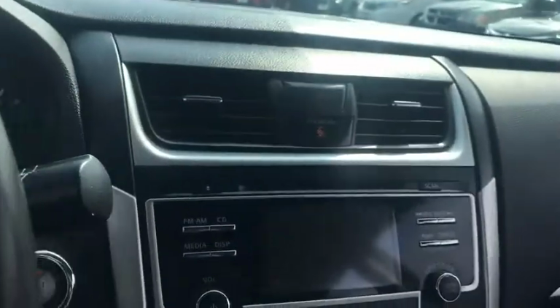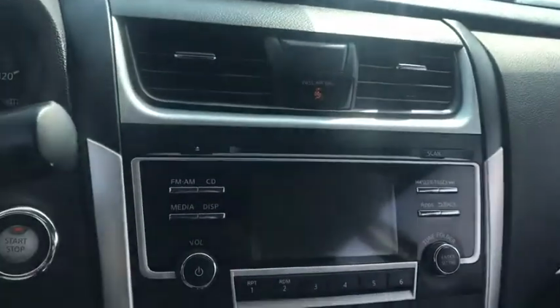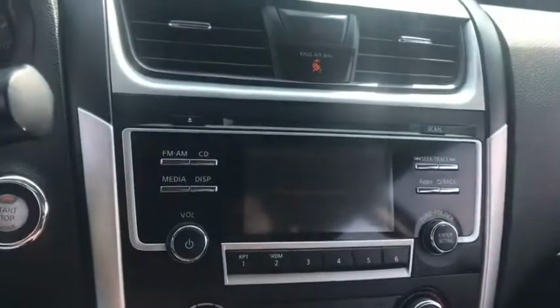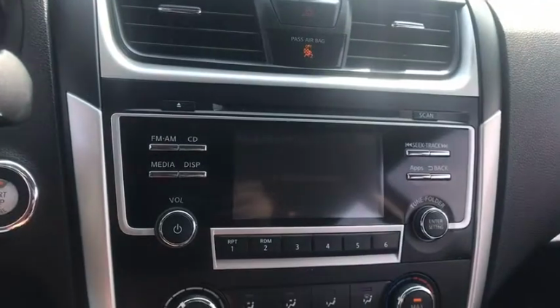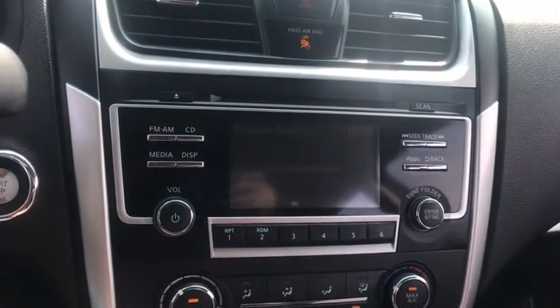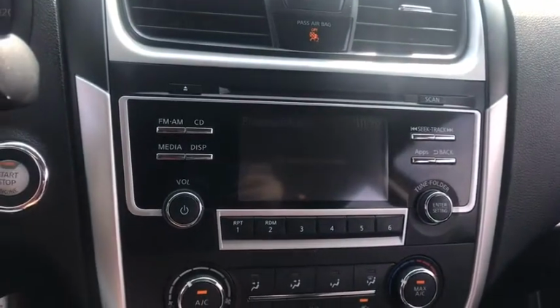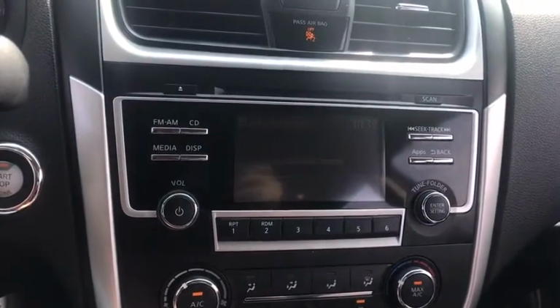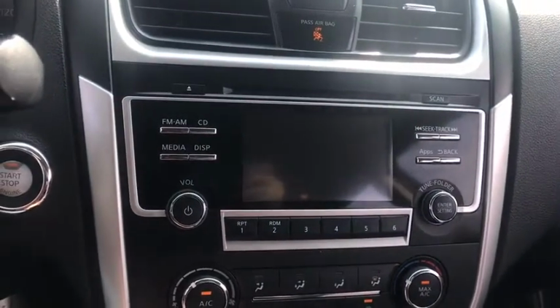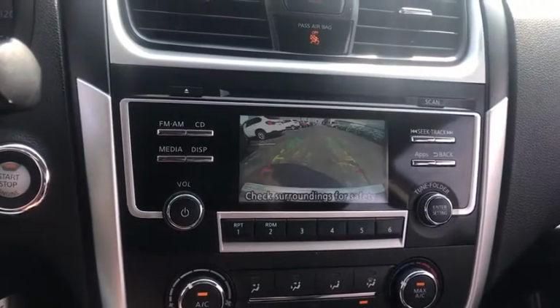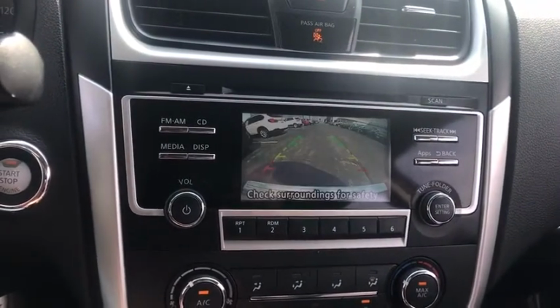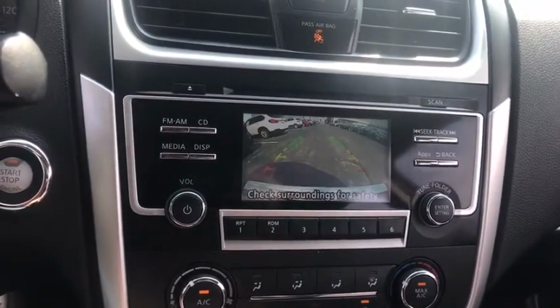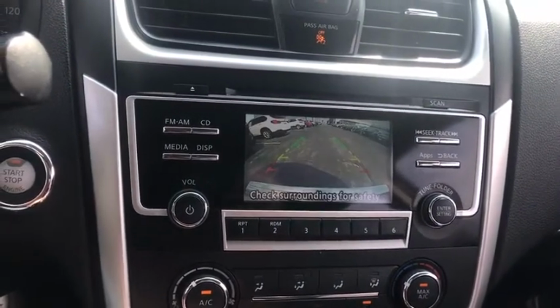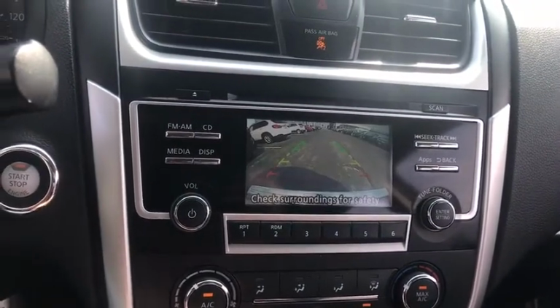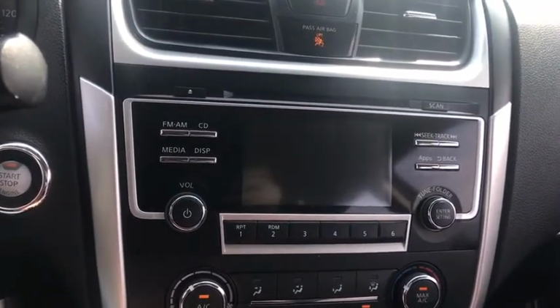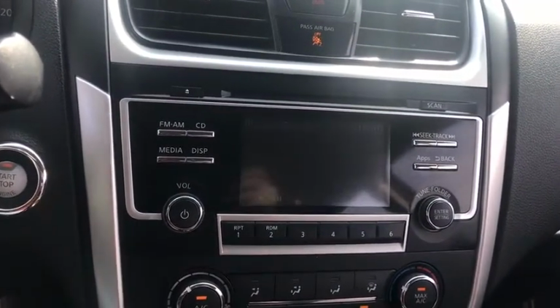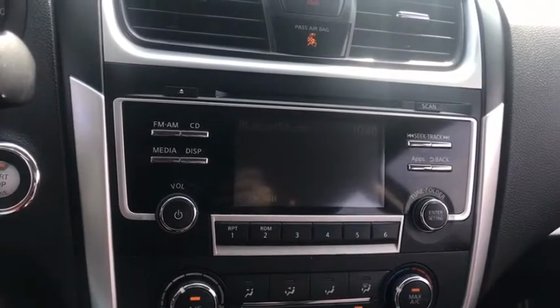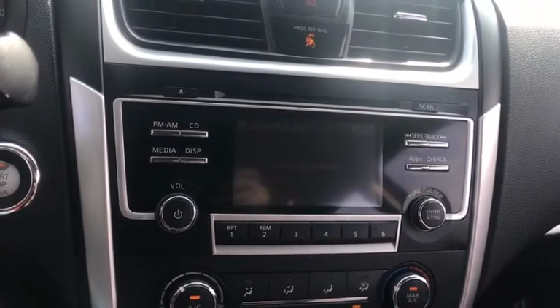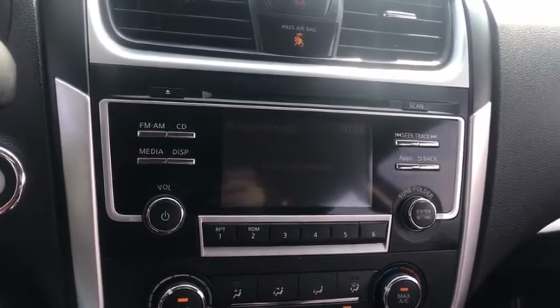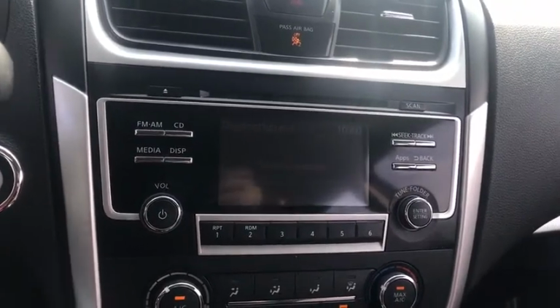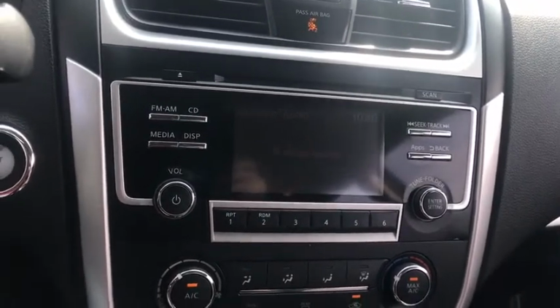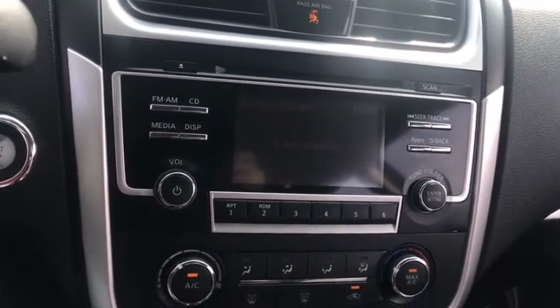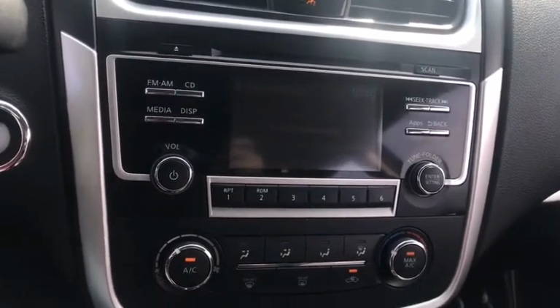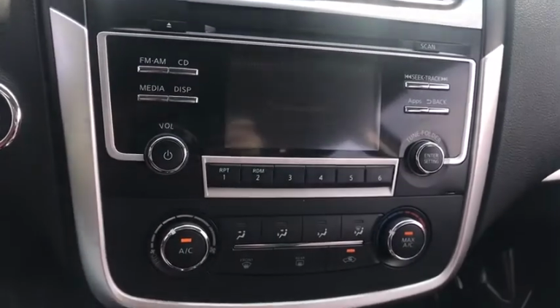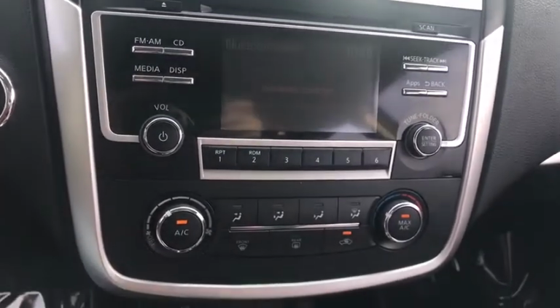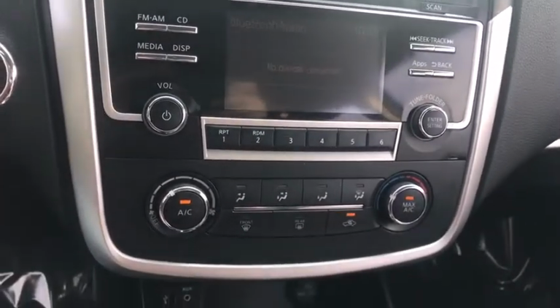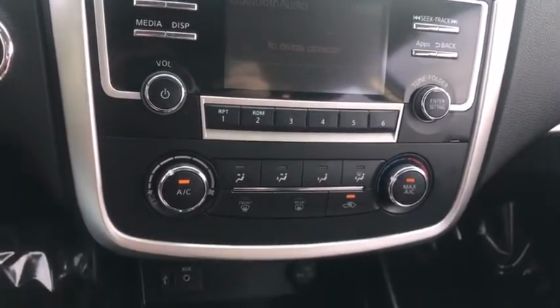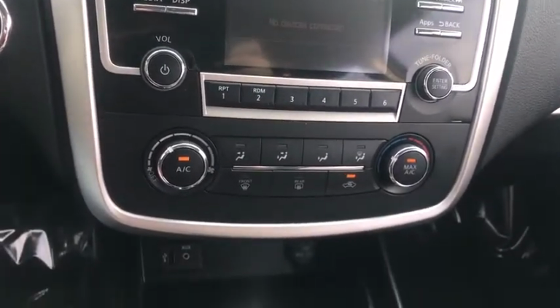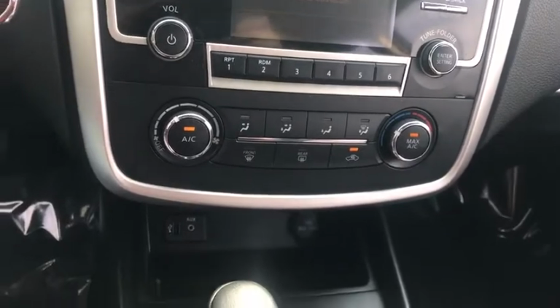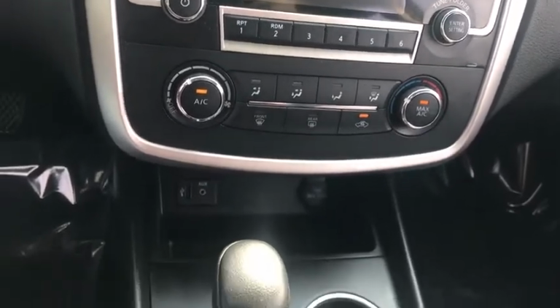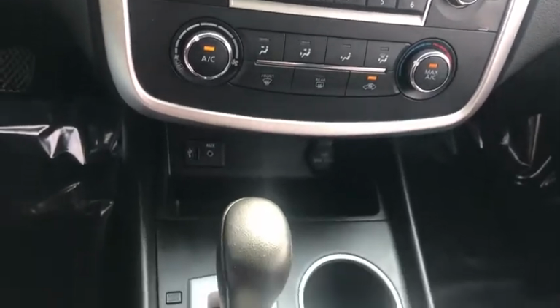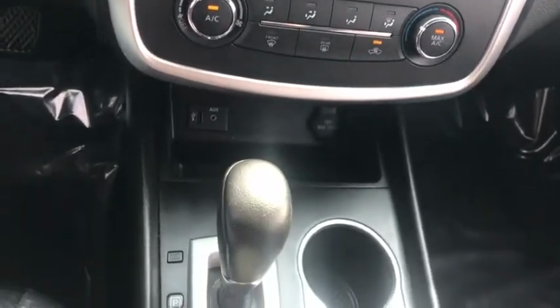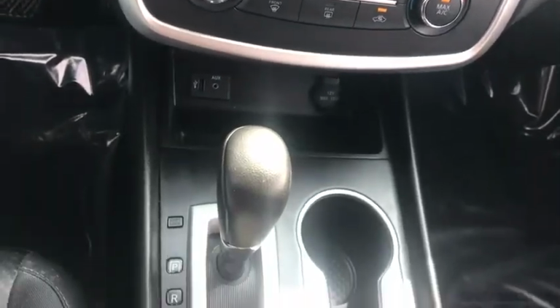Backup camera, keyless entry, steering wheel audio controls, traction control, stability control, anti-lock braking system, Bluetooth, leather-wrapped steering wheel, driver airbag, adjustable steering wheel.